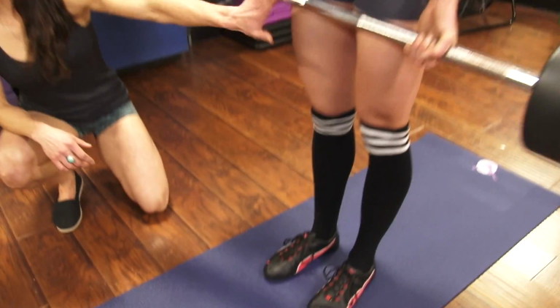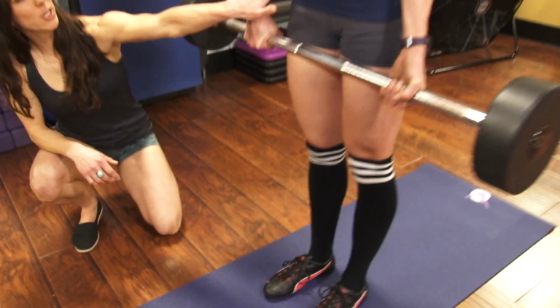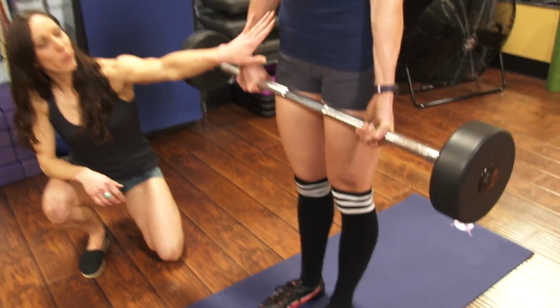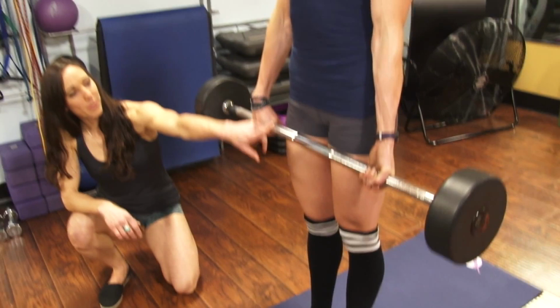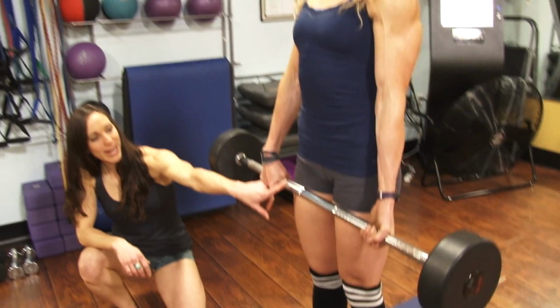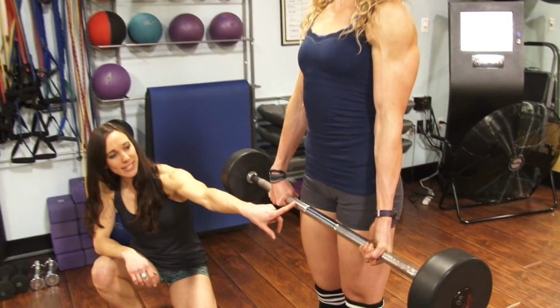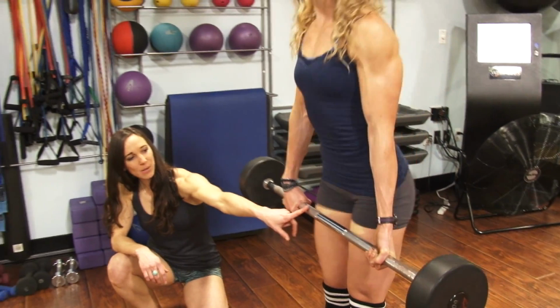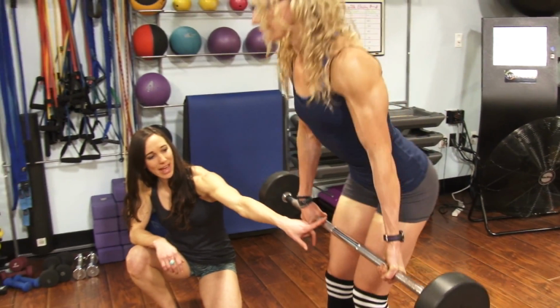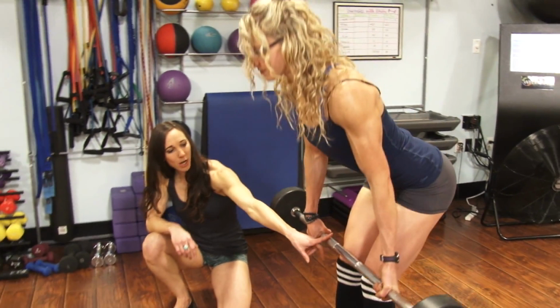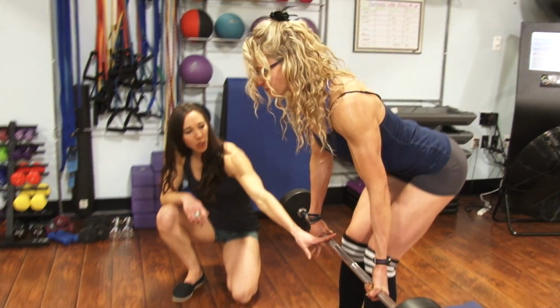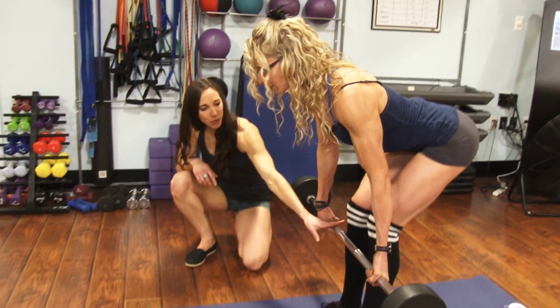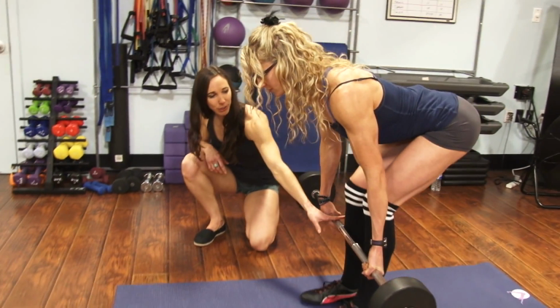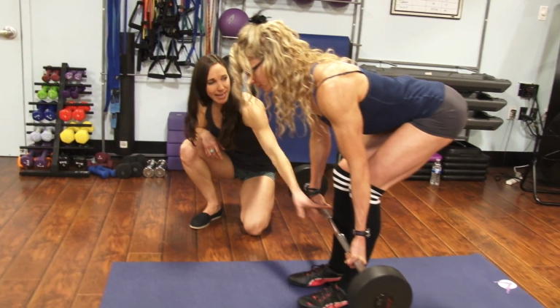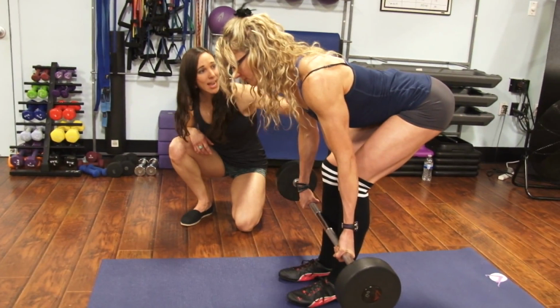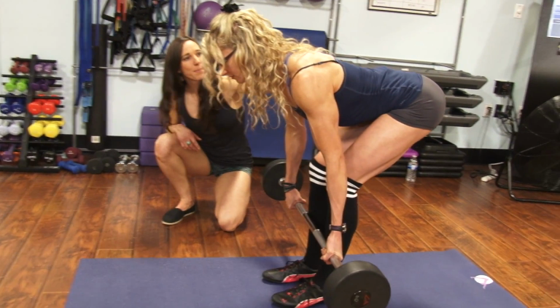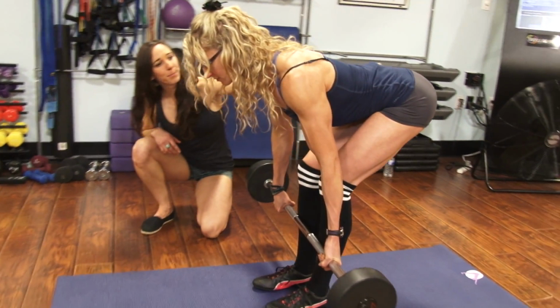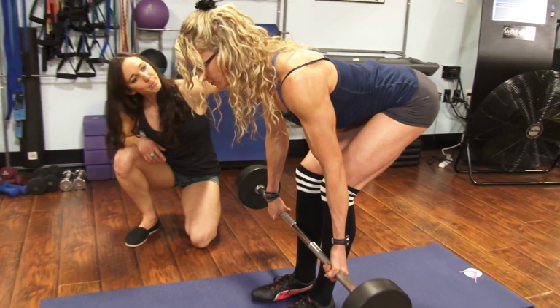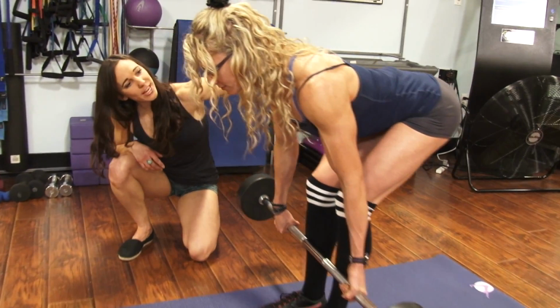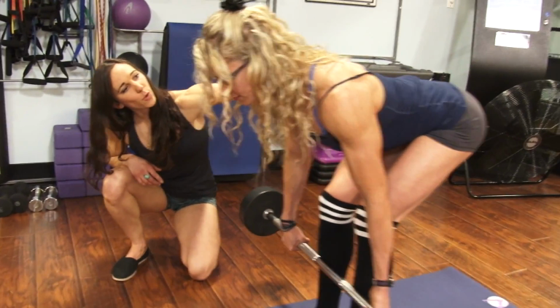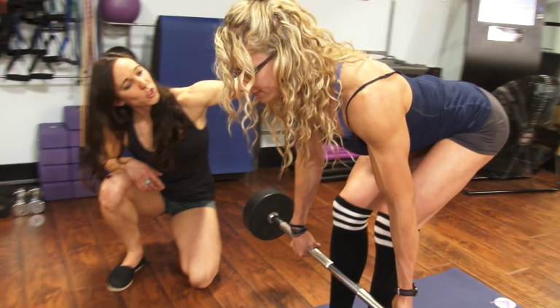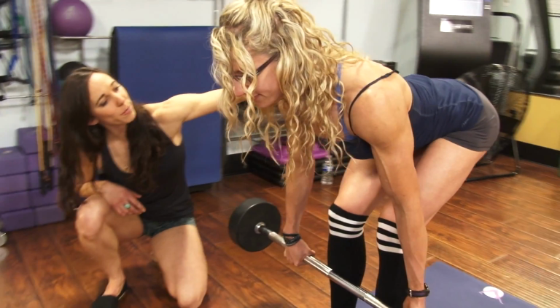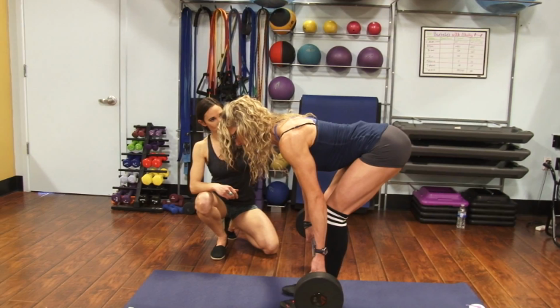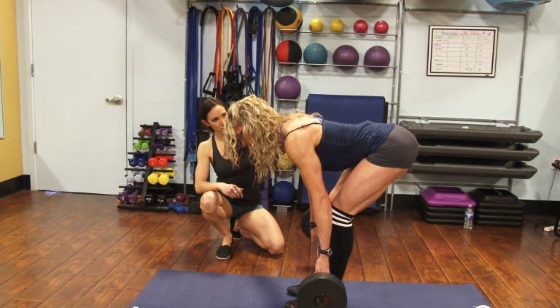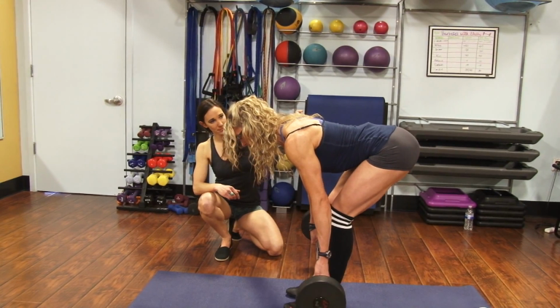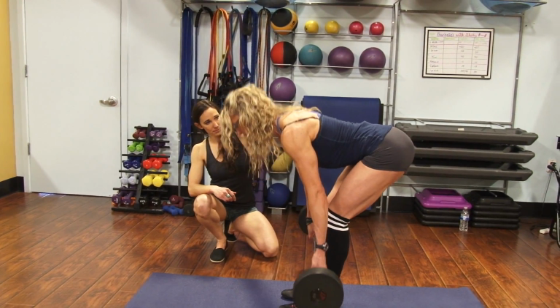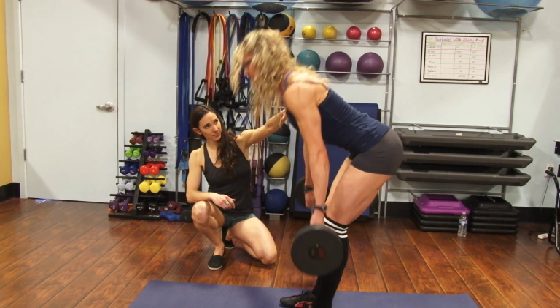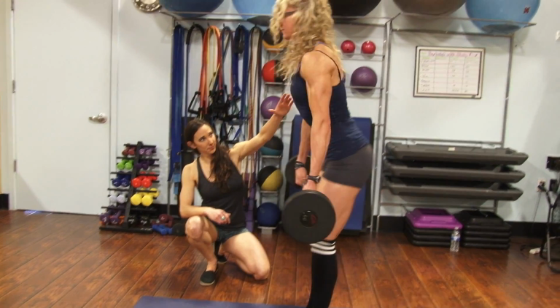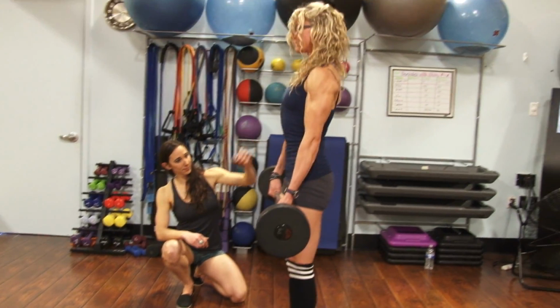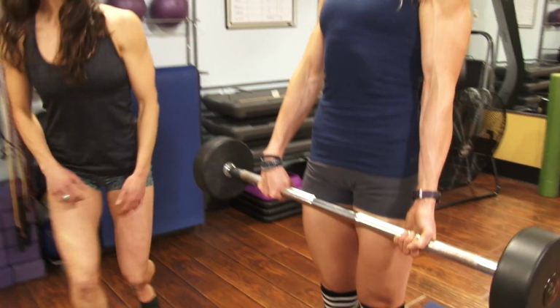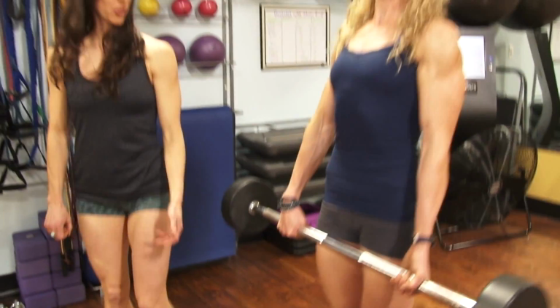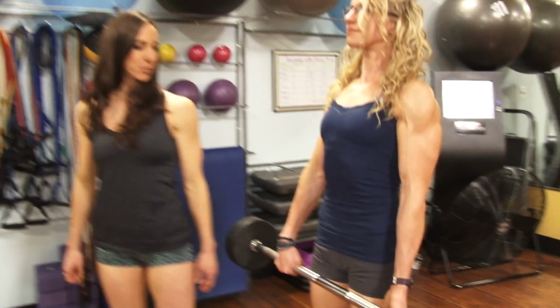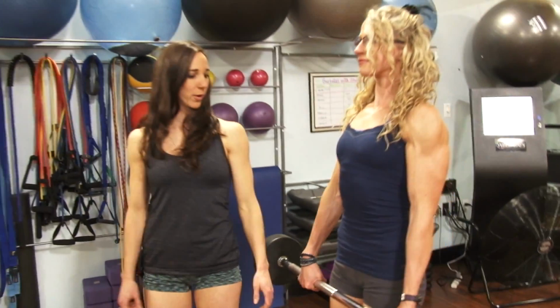She's going to hinge forward from the waist, keeping that bar close to her legs. Chest is forward, shoulders are back. Pull from the back of your legs and stand up, pushing your hips forward.